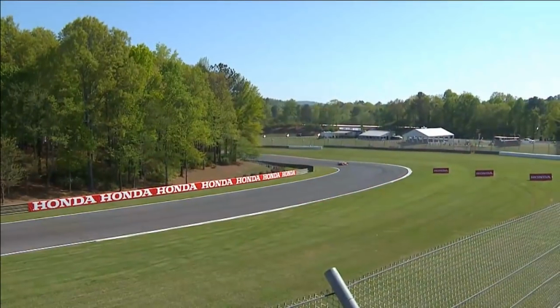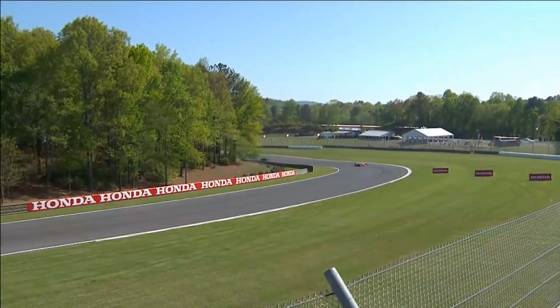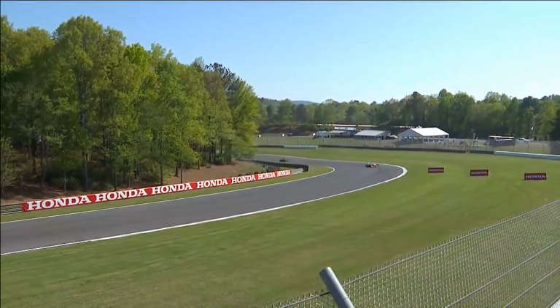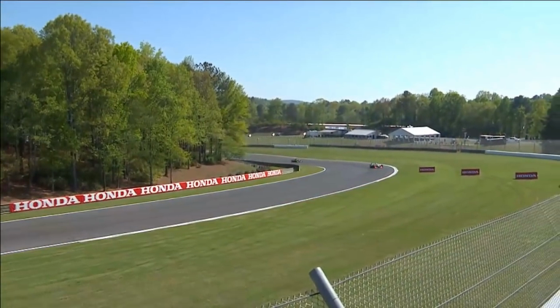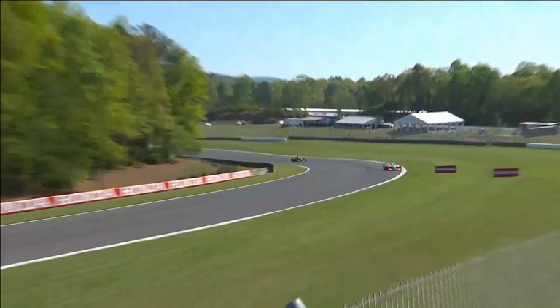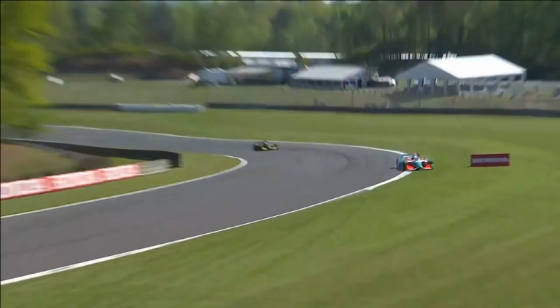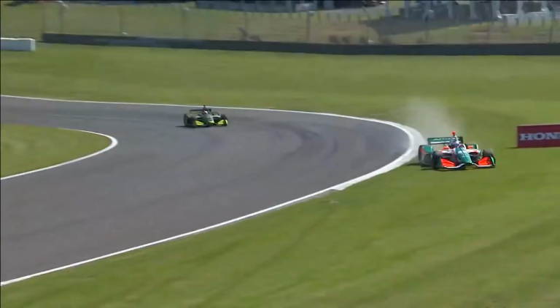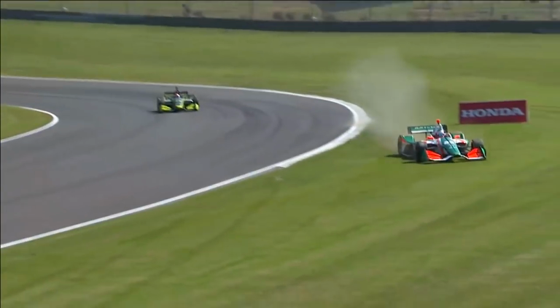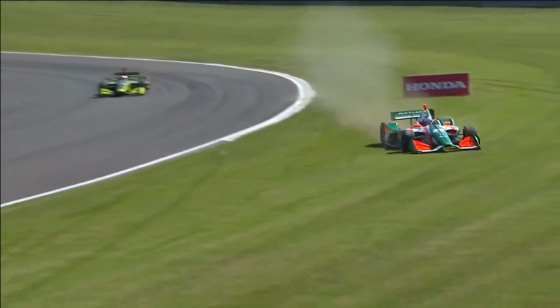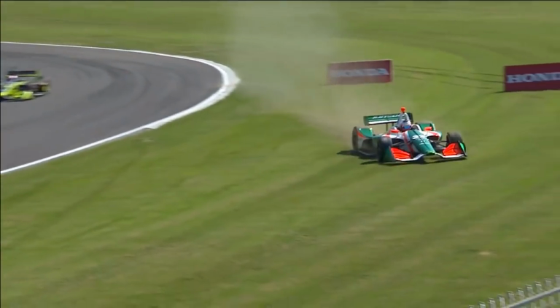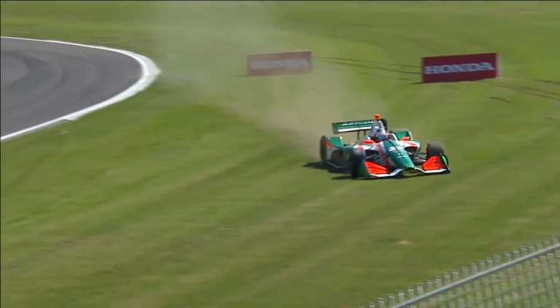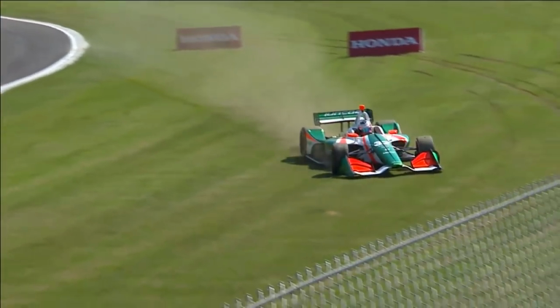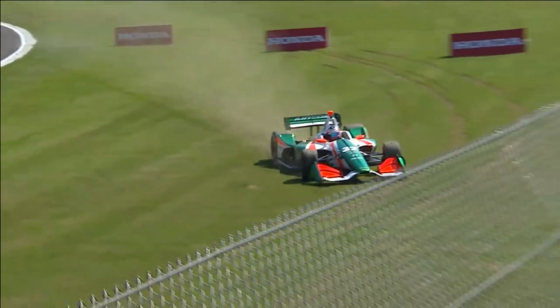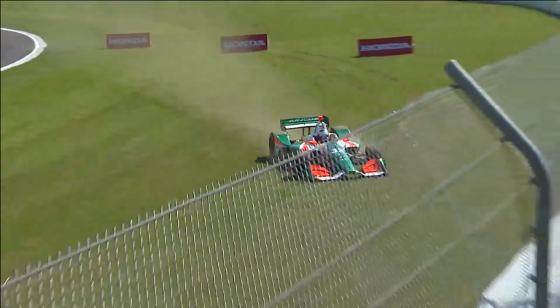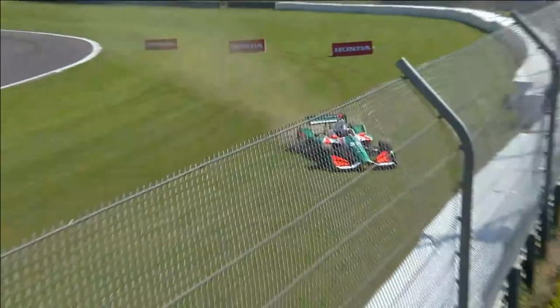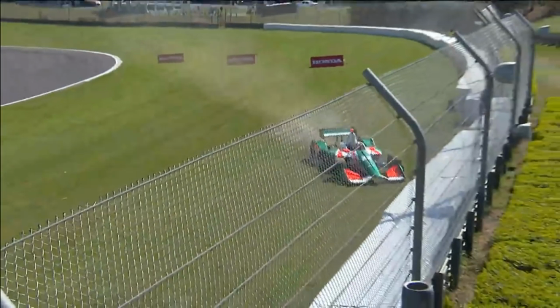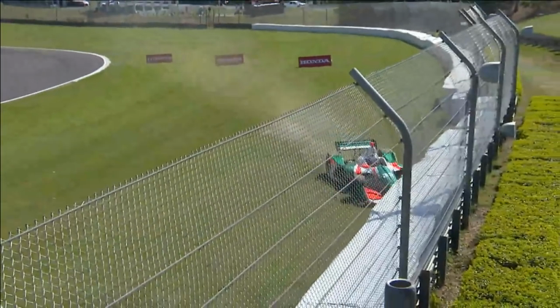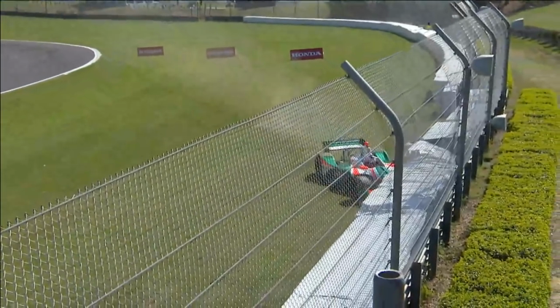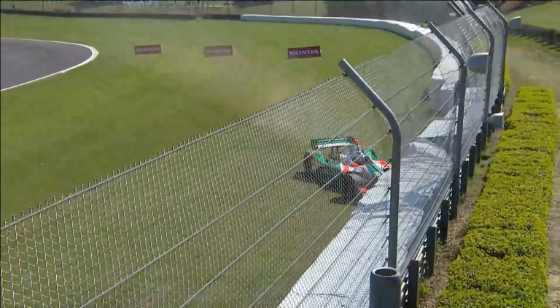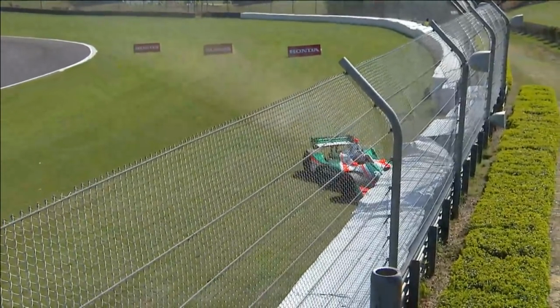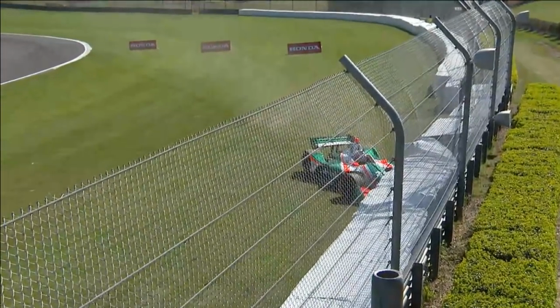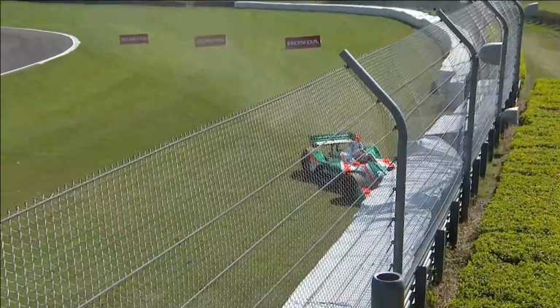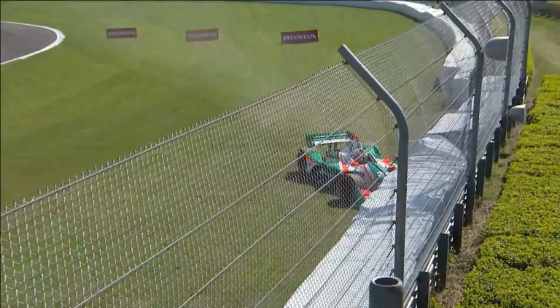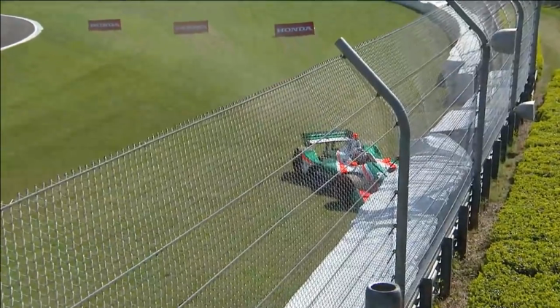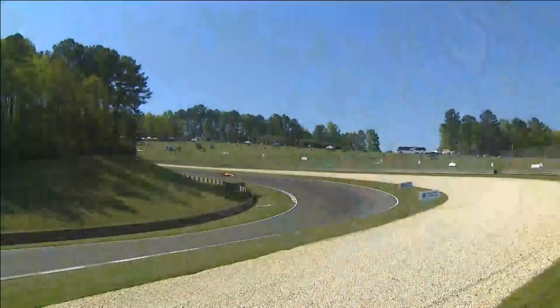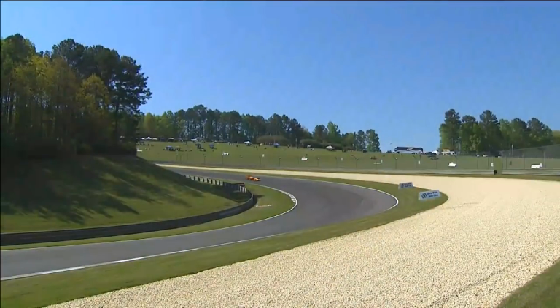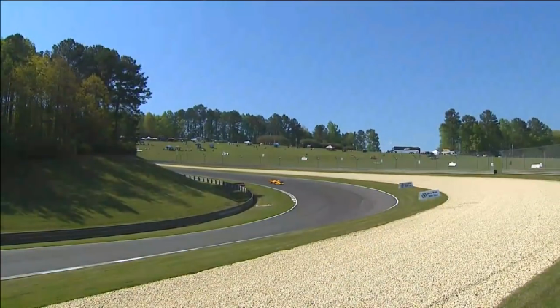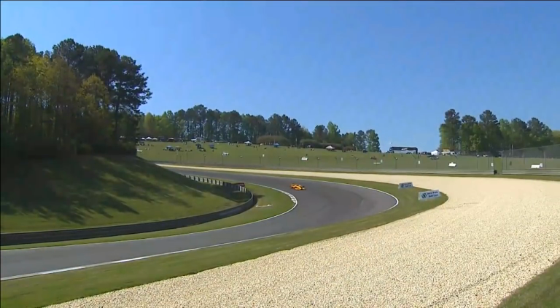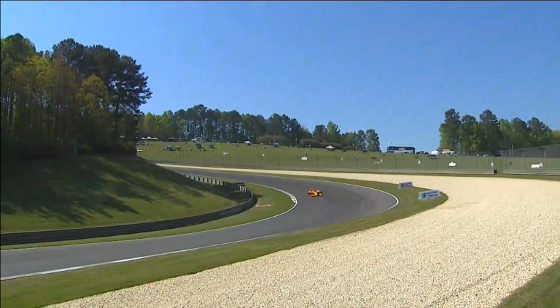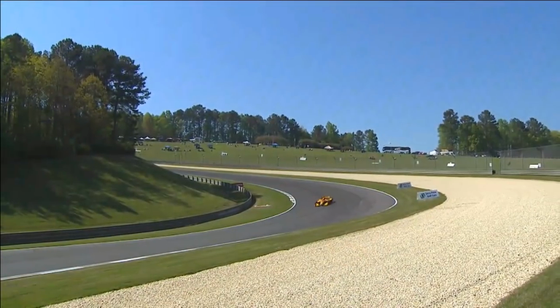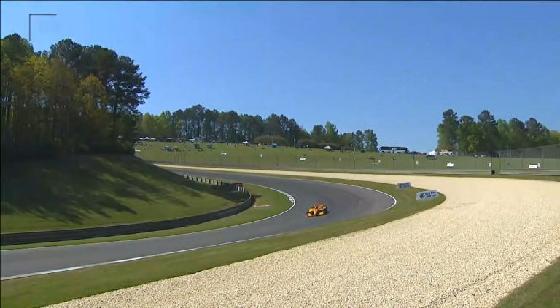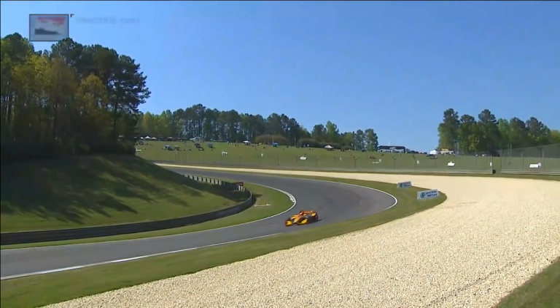In the case of Rene Binder, just a bit of a wiggle — the exact same spot actually as Alexander Rossi where he looped it in practice one. Binder, instead of spinning it, actually corrected it but overcorrected it.